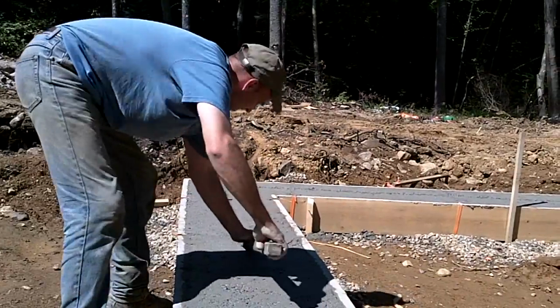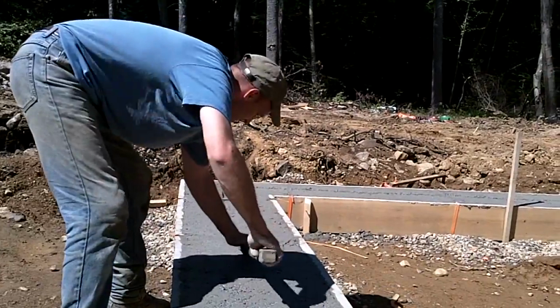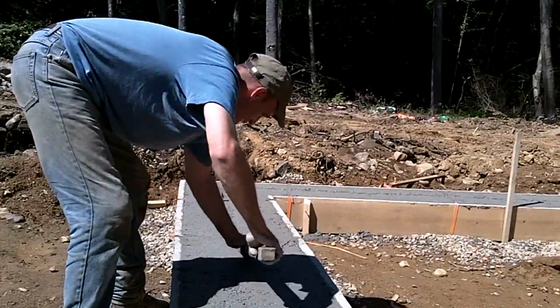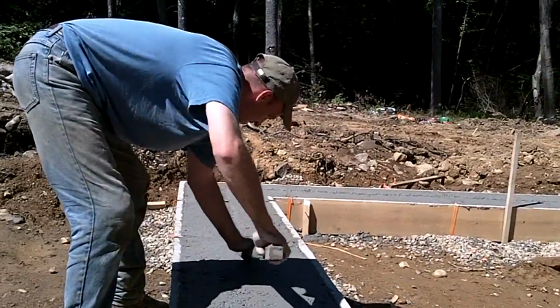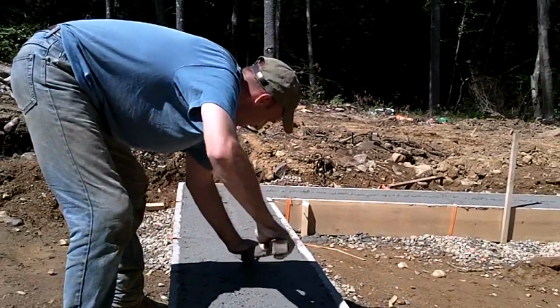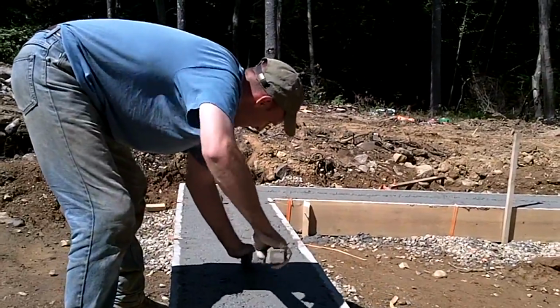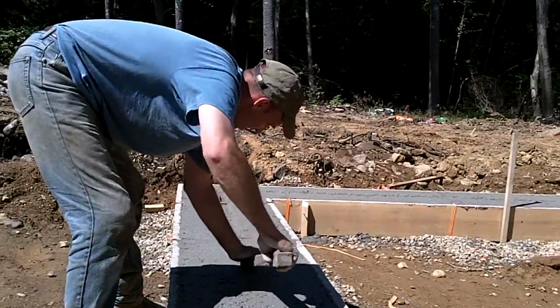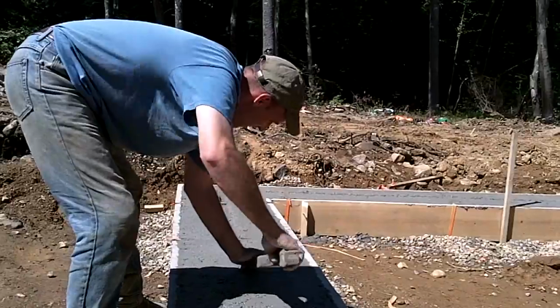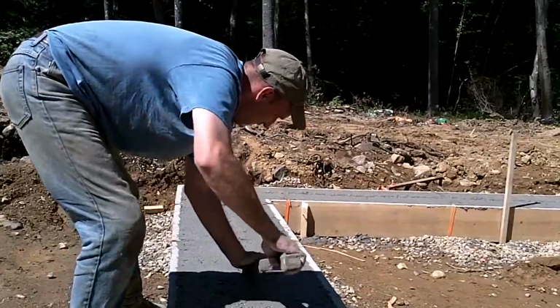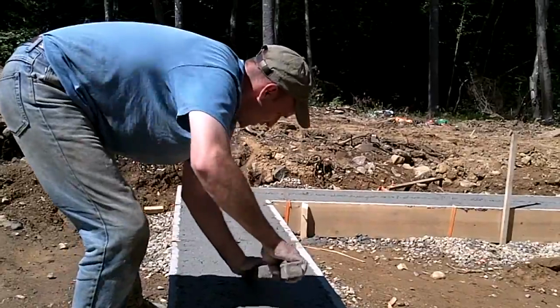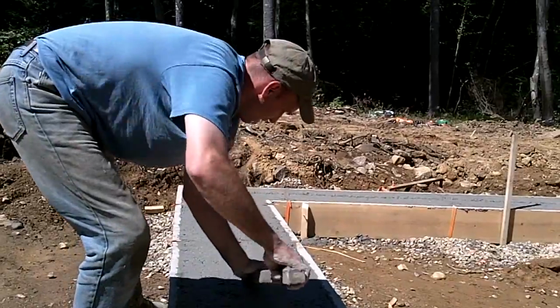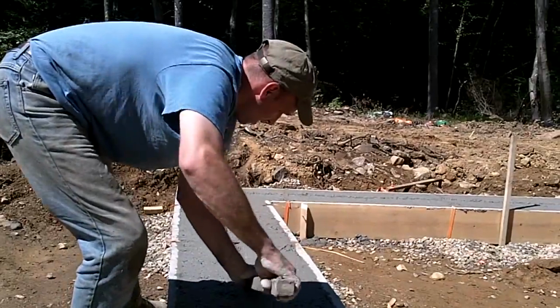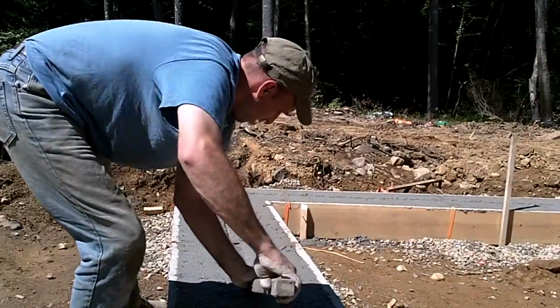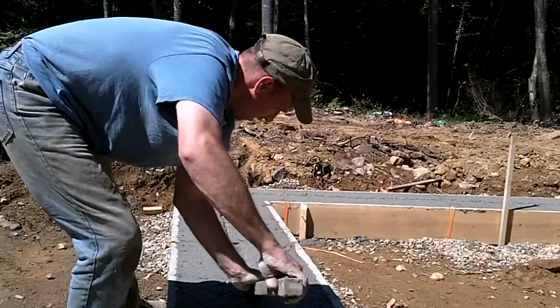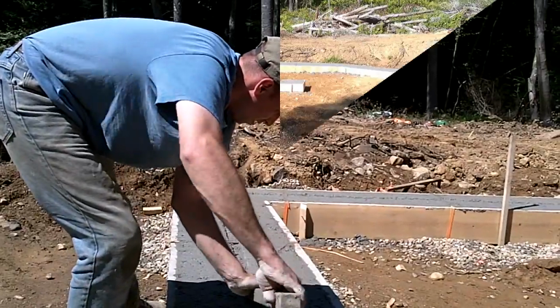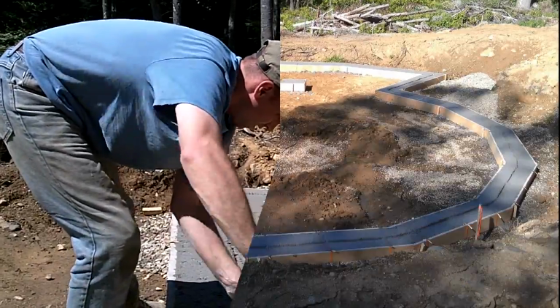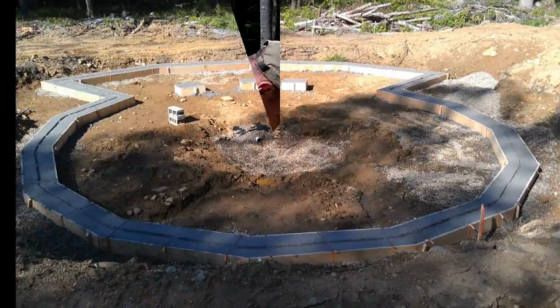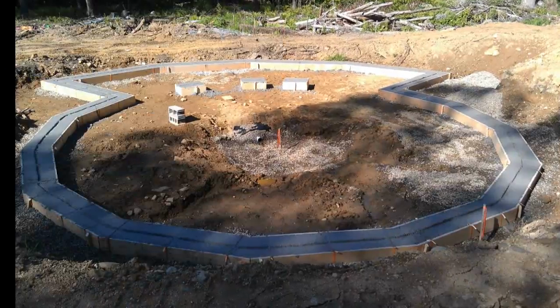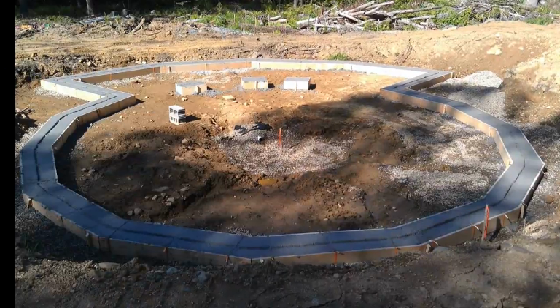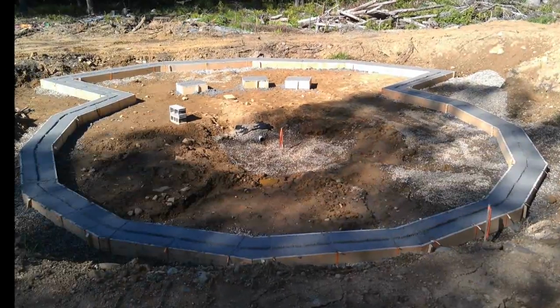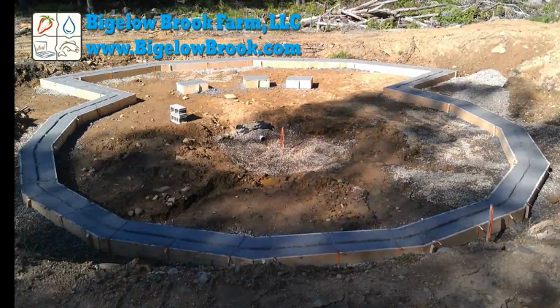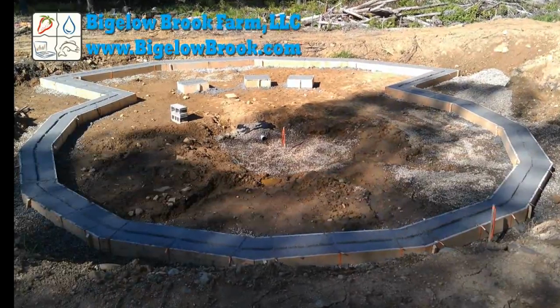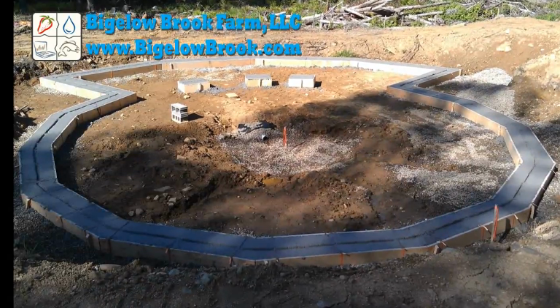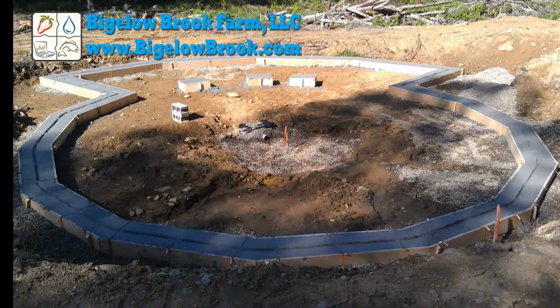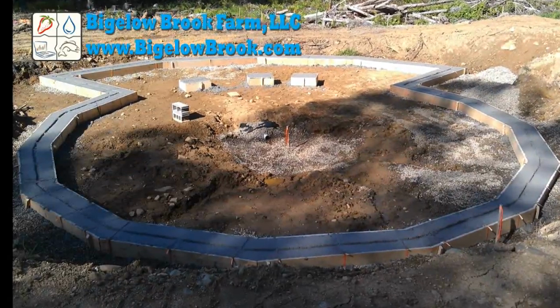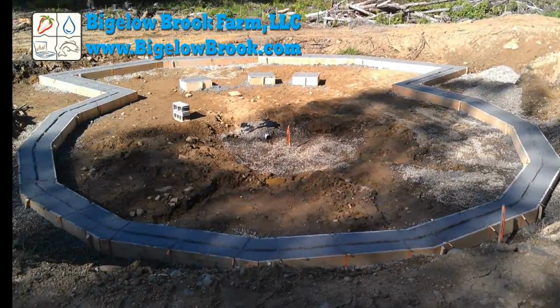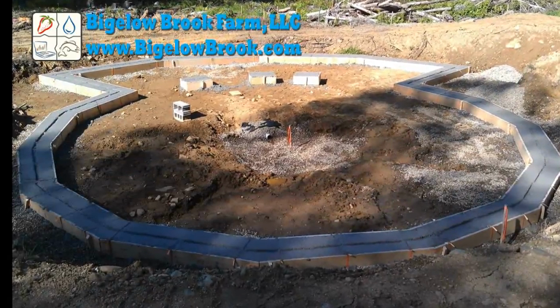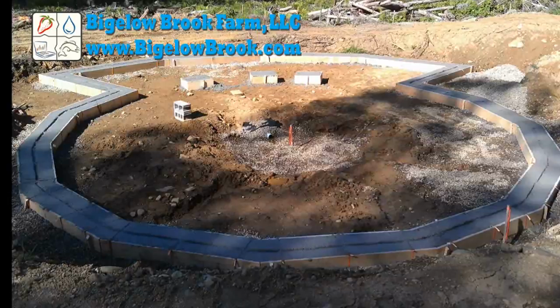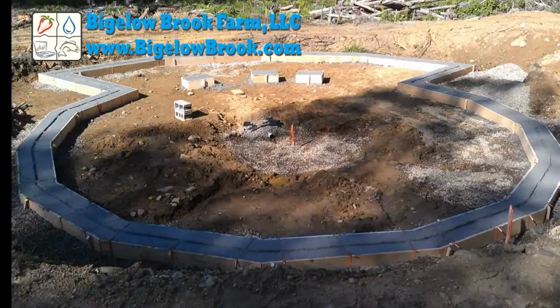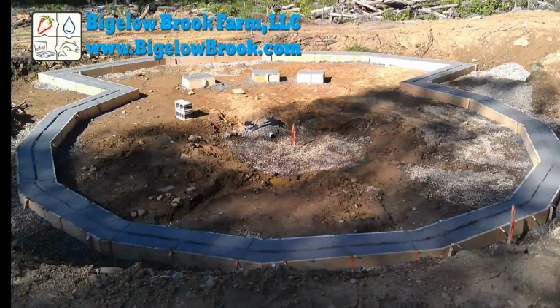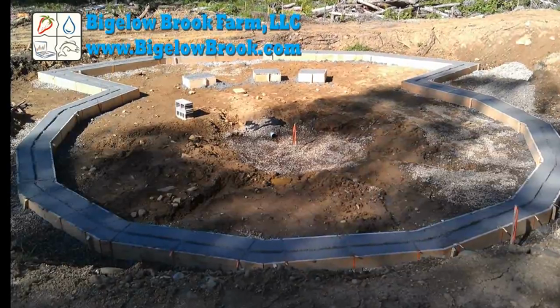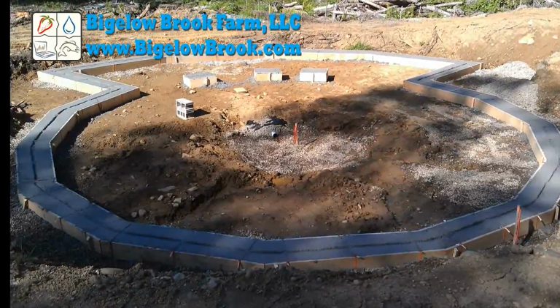Once the concrete starts to set a bit, a keyway is added along the top. That's all for now. Up next is the foundation wall.